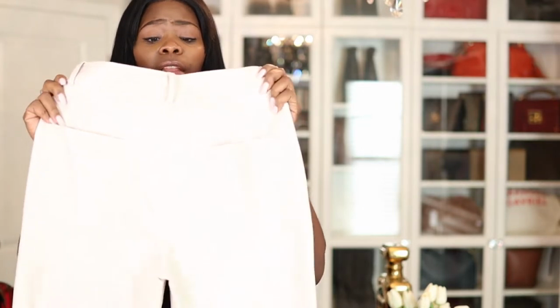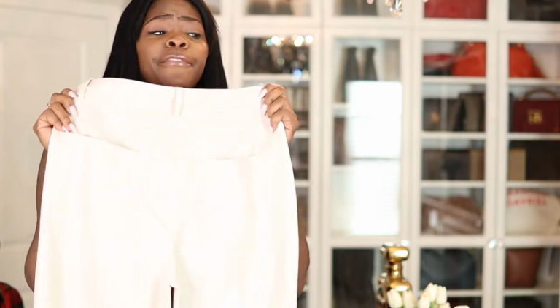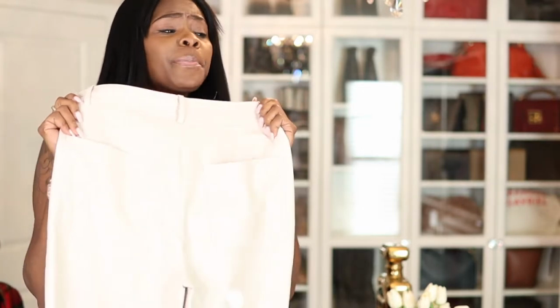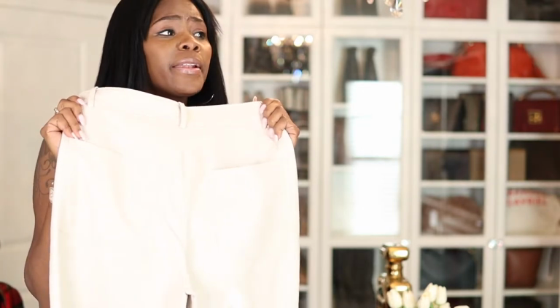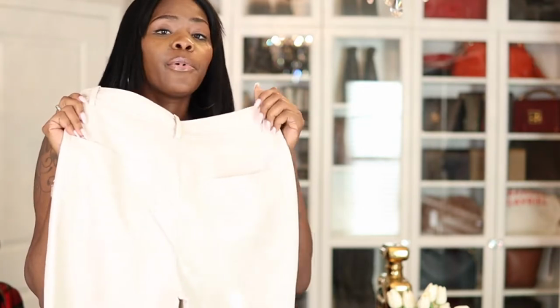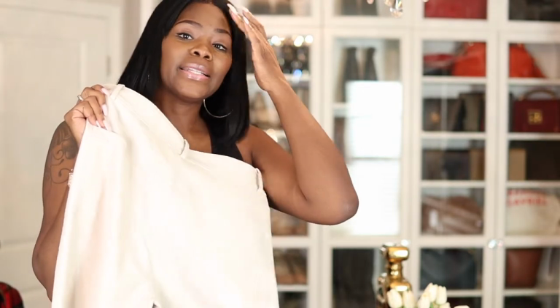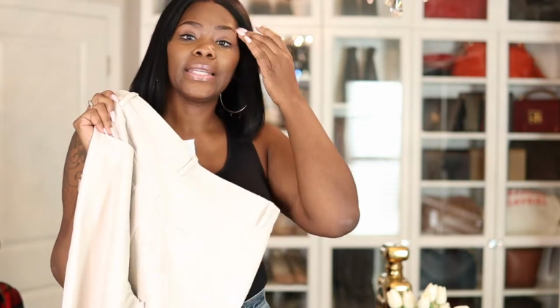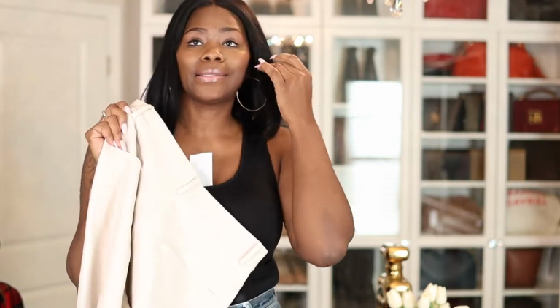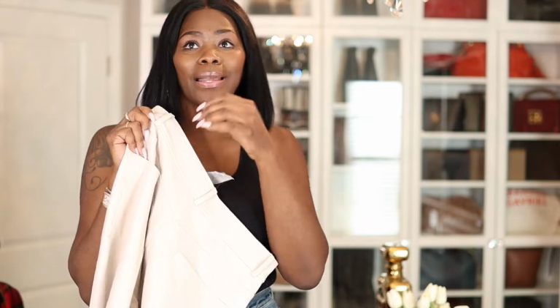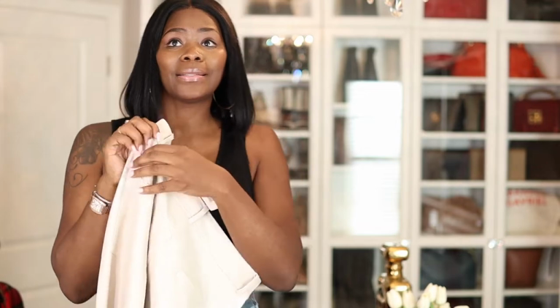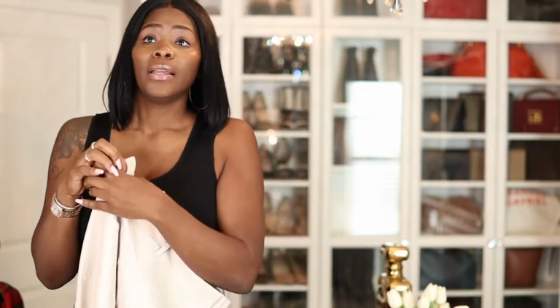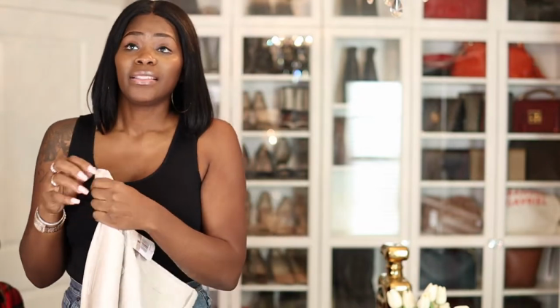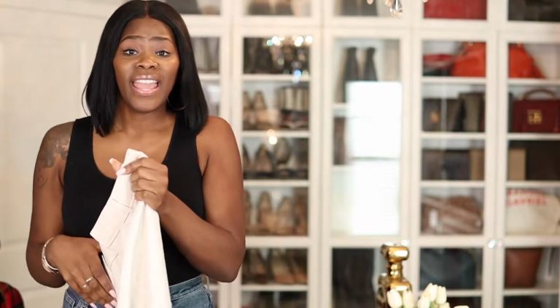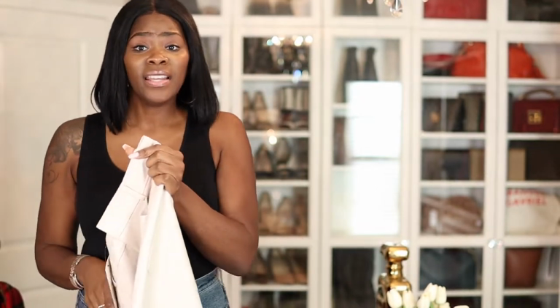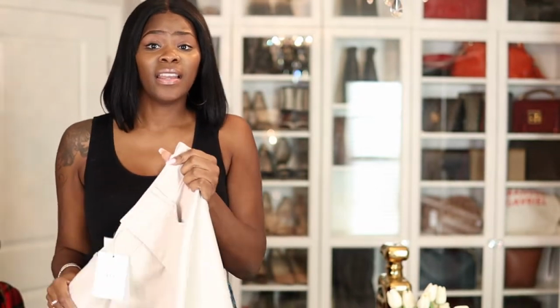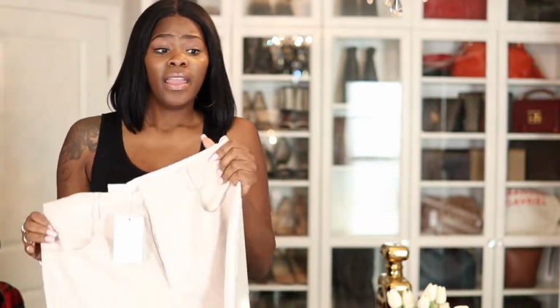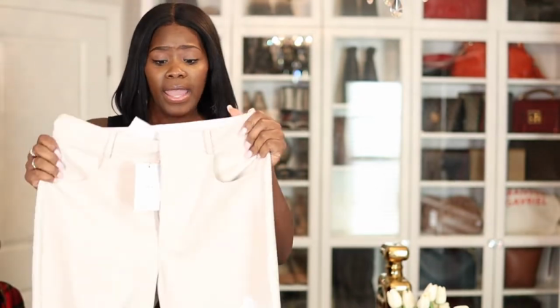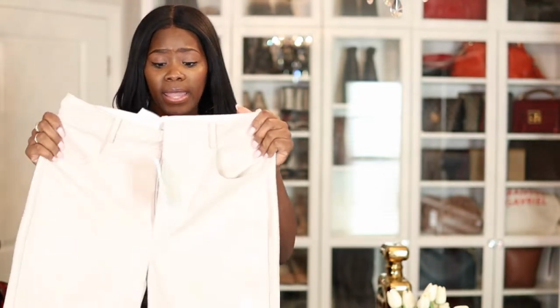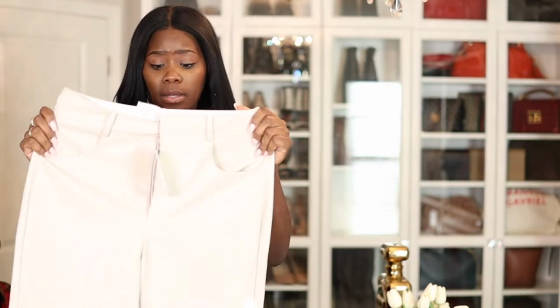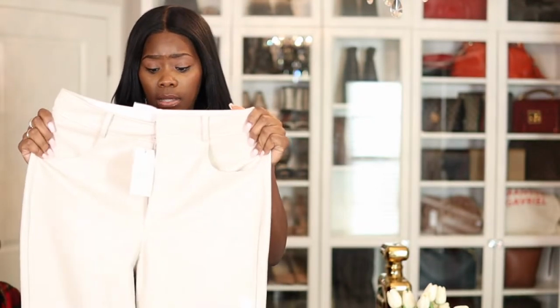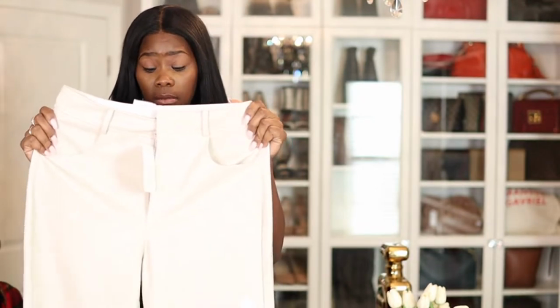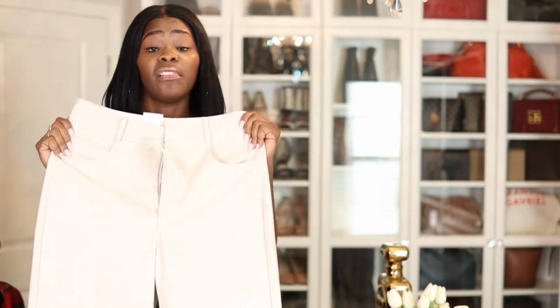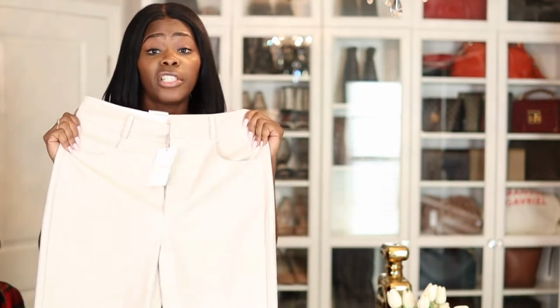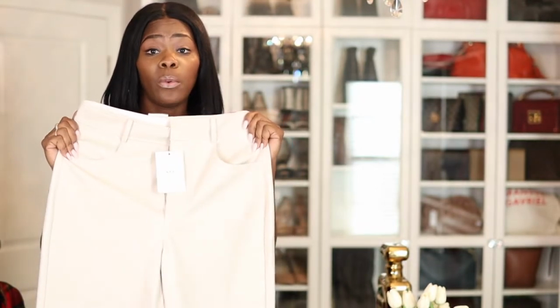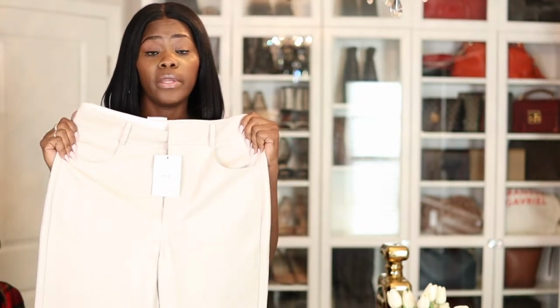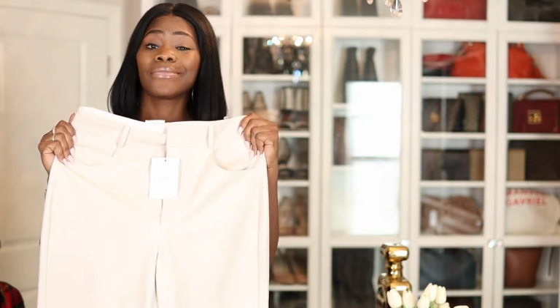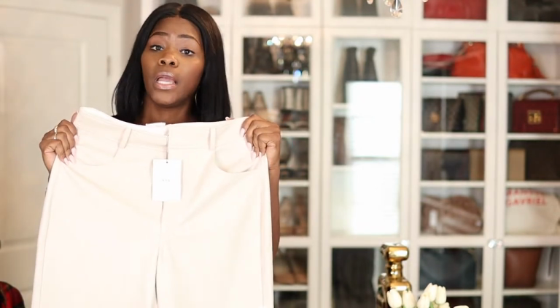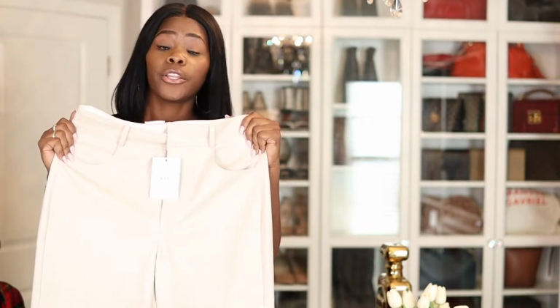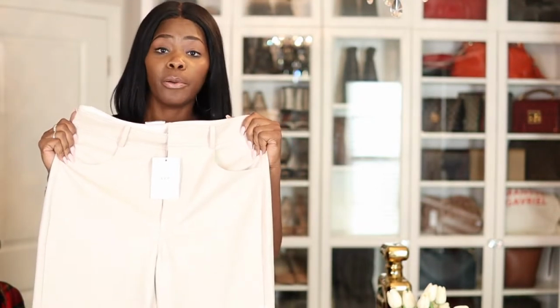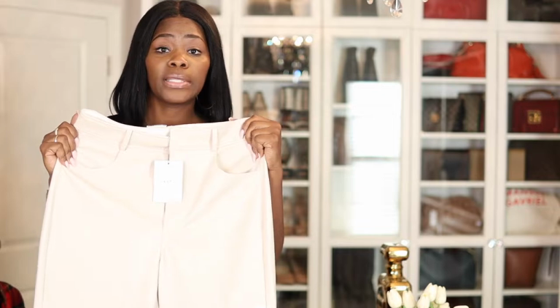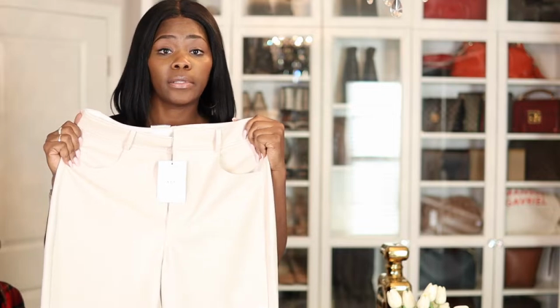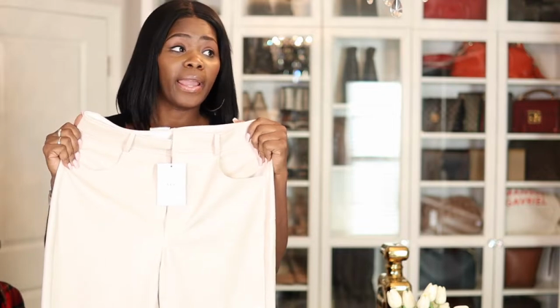The first pair I bought I did get a size 10, and the first time I wore them your girl busted out the back. So I got a size 12 this time and I'm going to show you guys how these fit me.